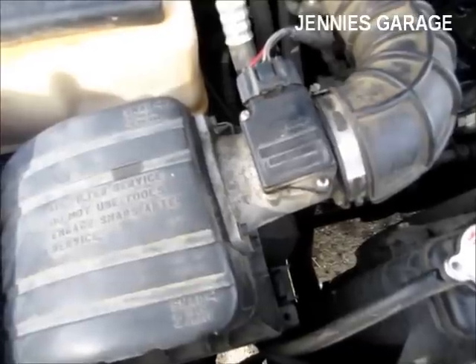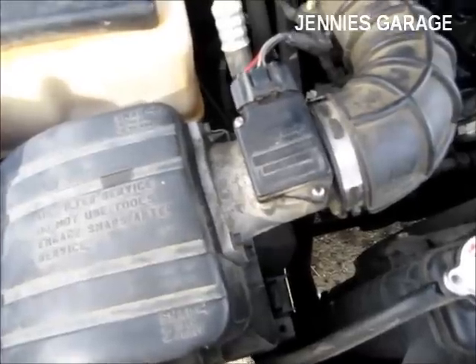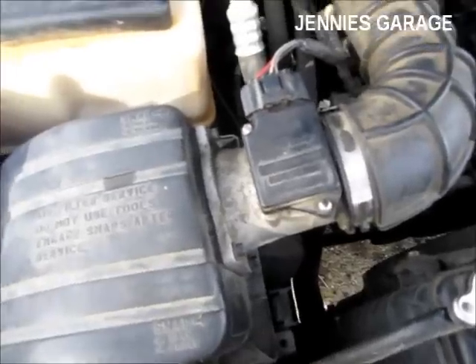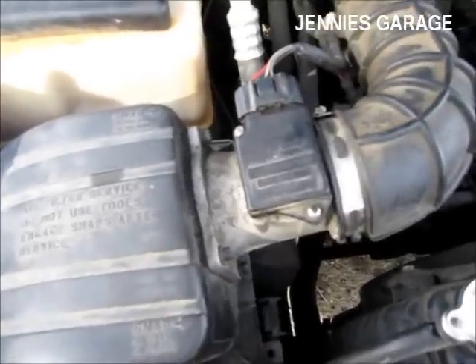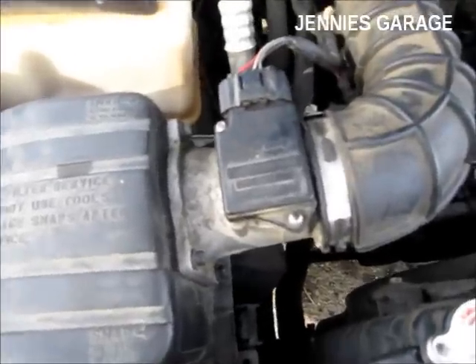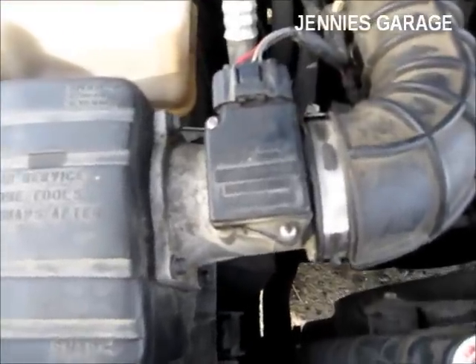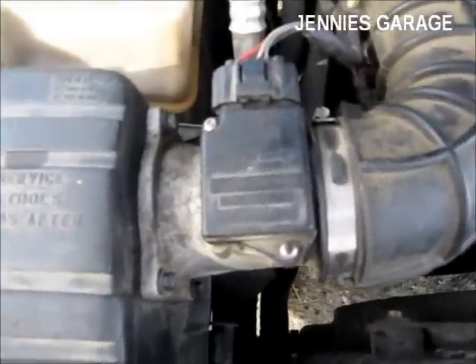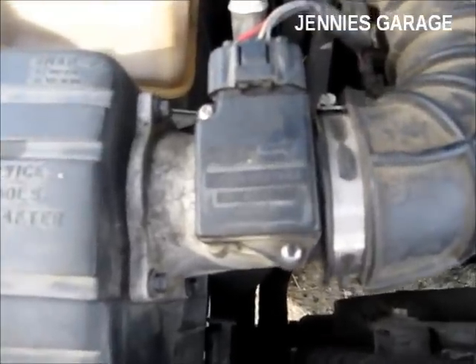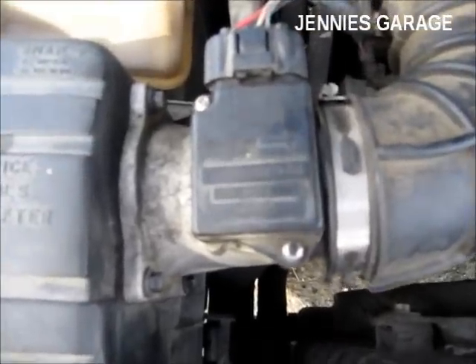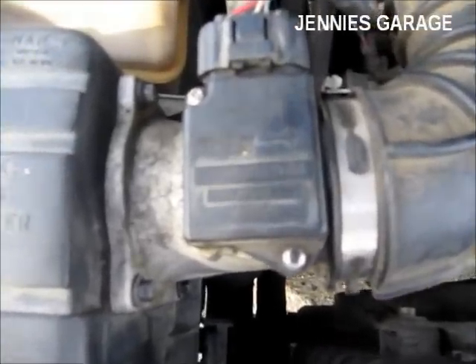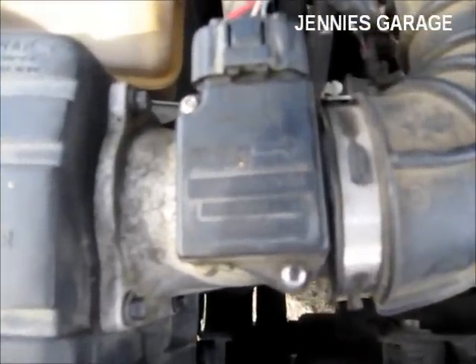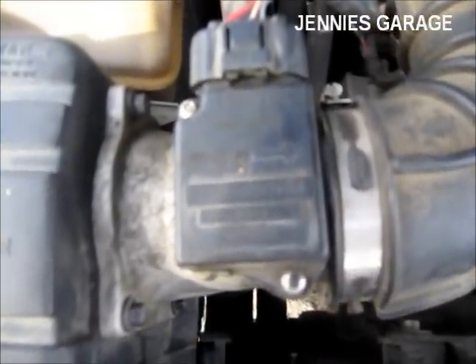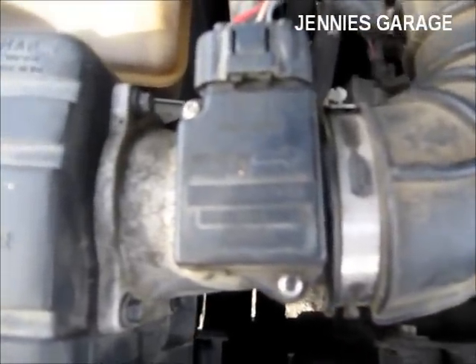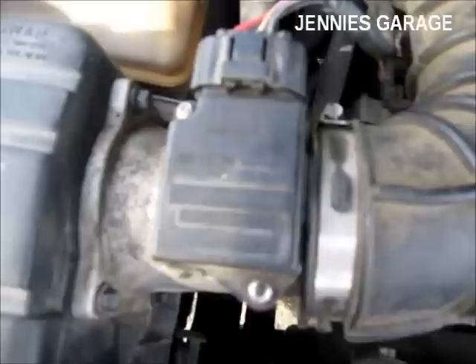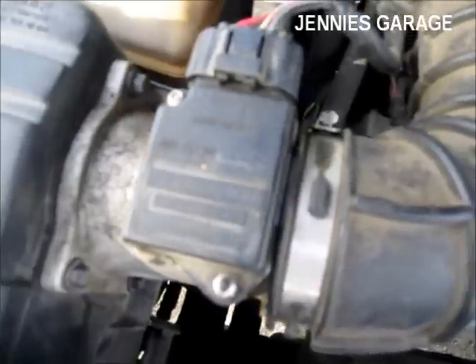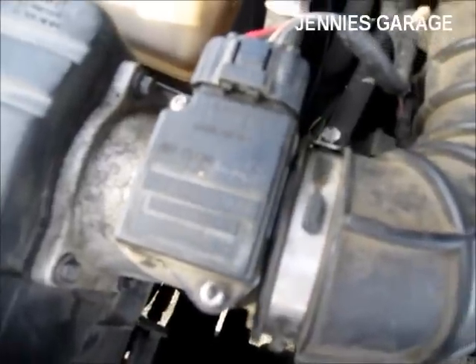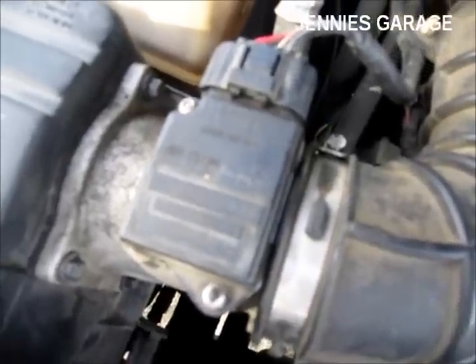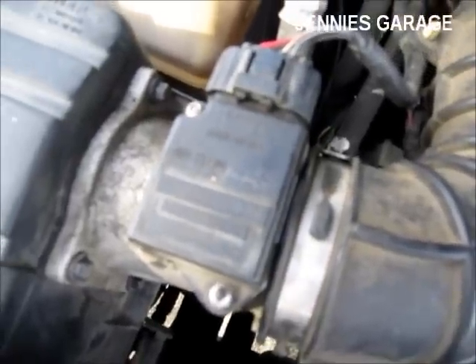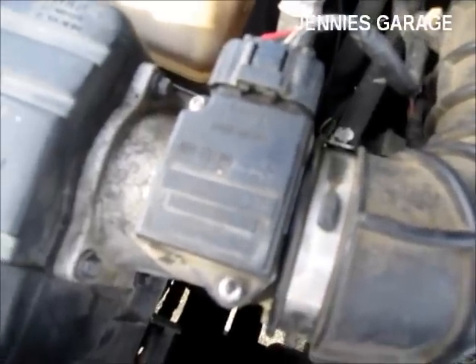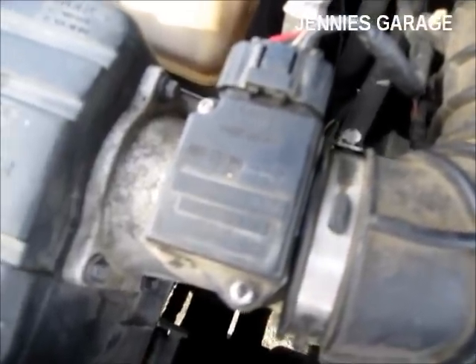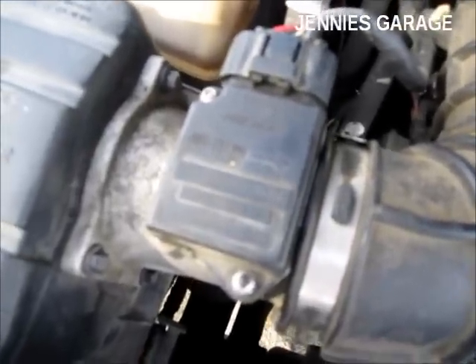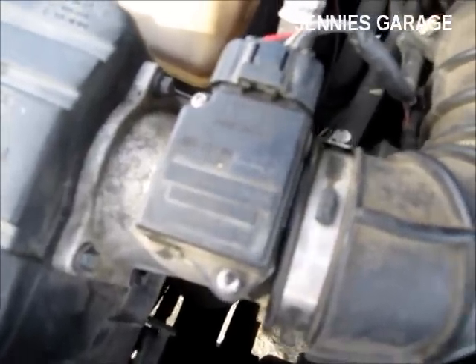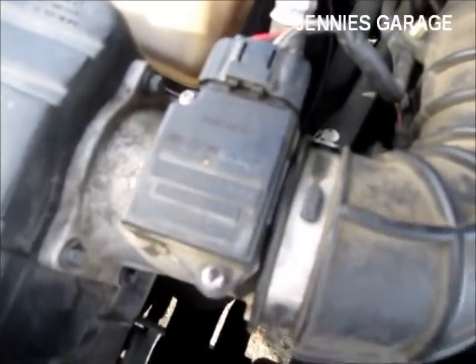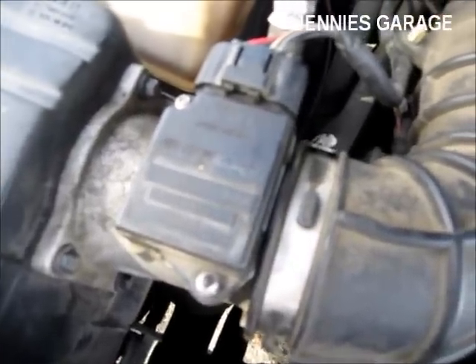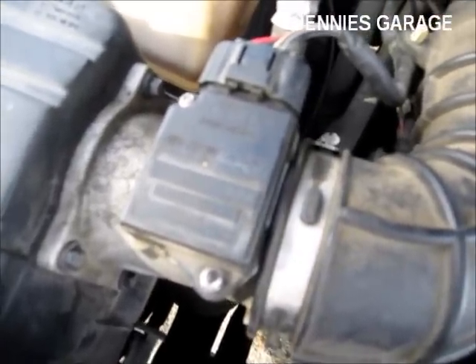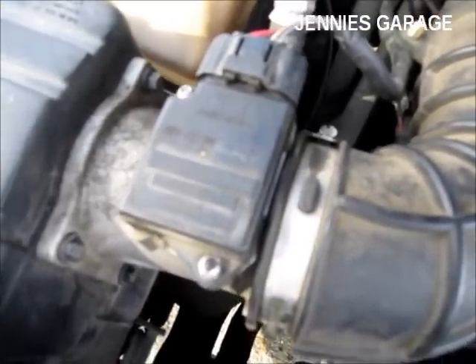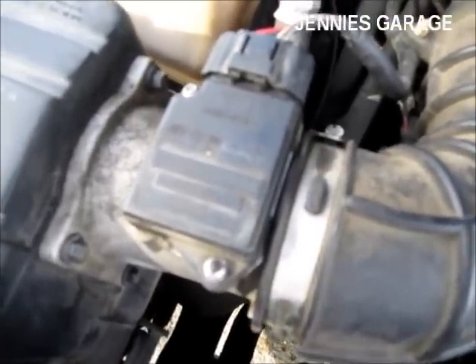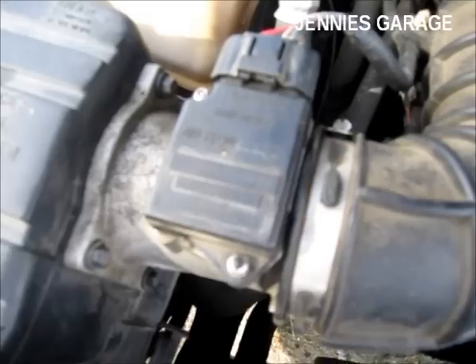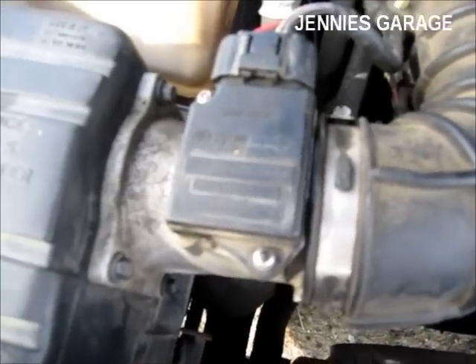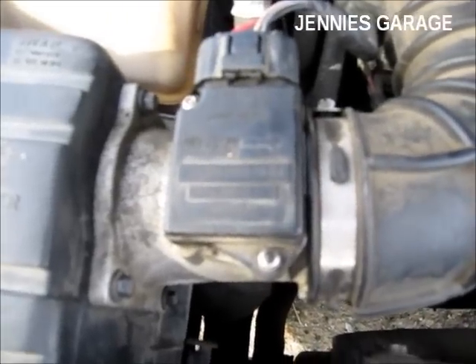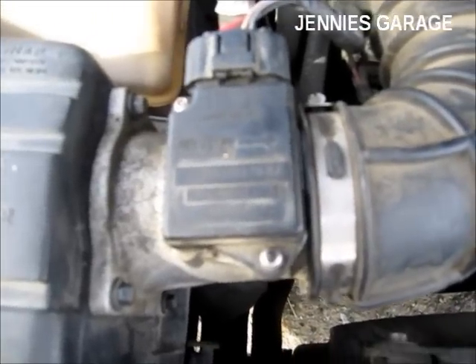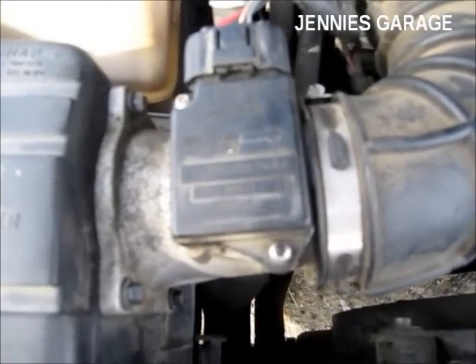Today I'm going to clean the mass airflow sensor on my Ford Ranger. It has about 200,000 miles on it, and this is the original sensor. The engine has started to run kind of poorly, and I think this might be the culprit.